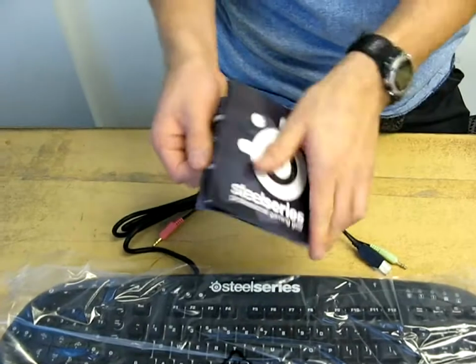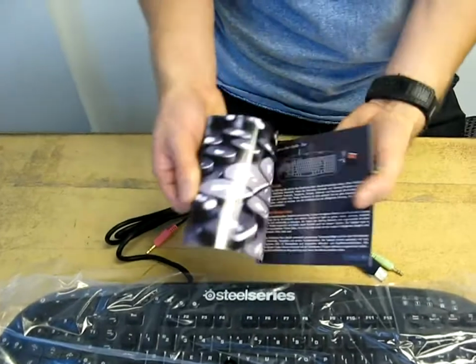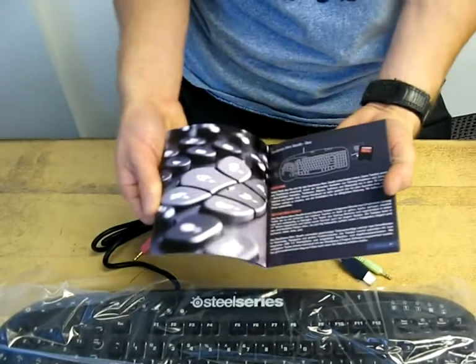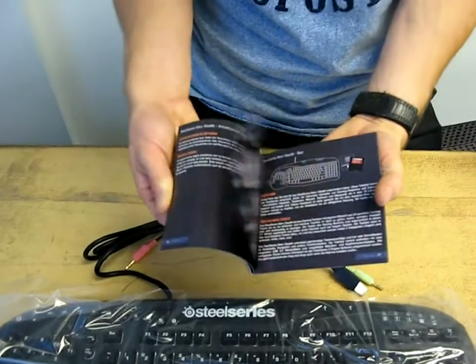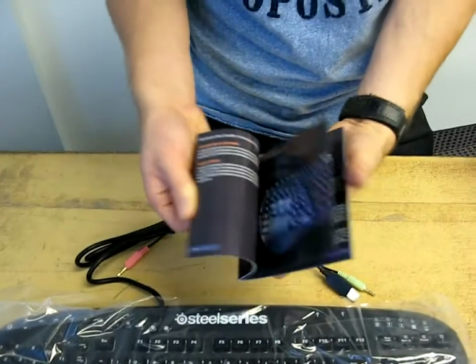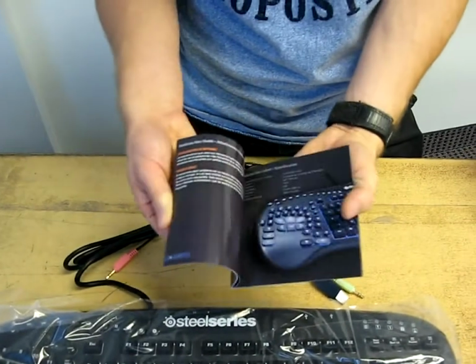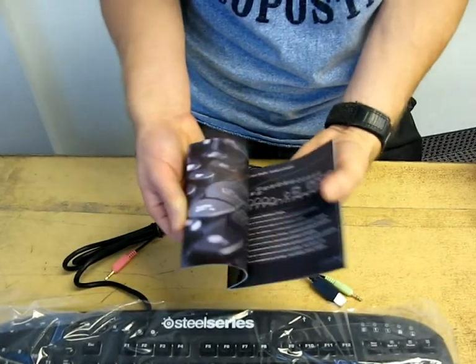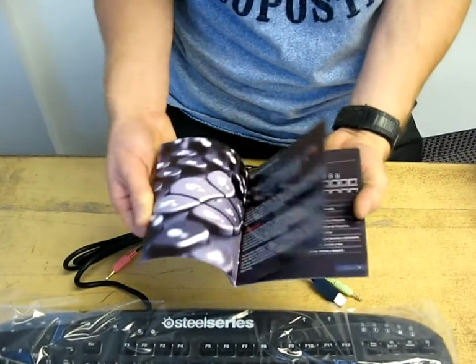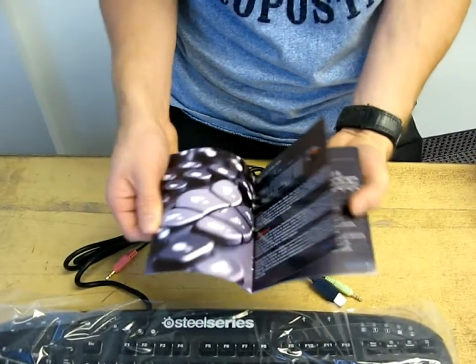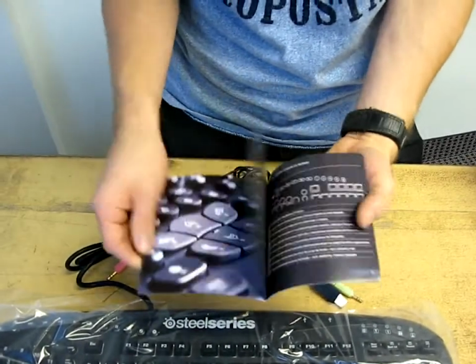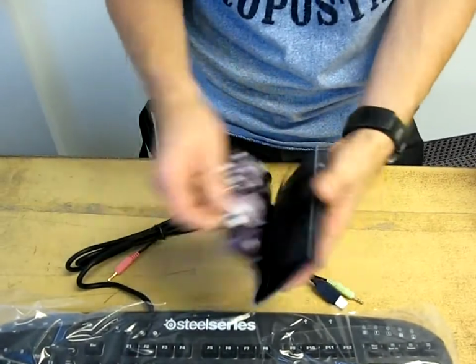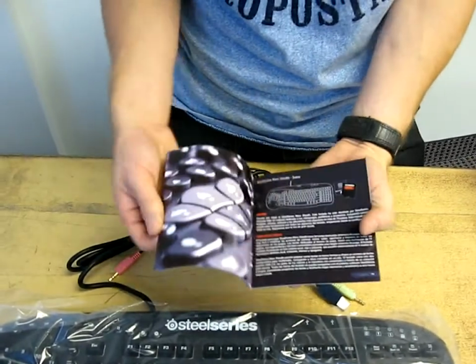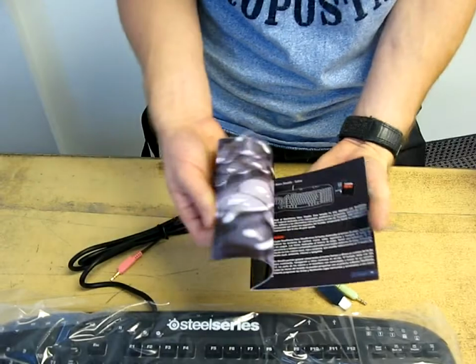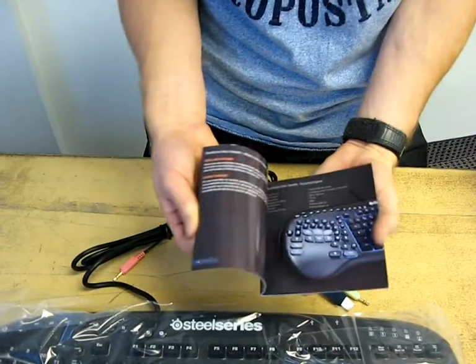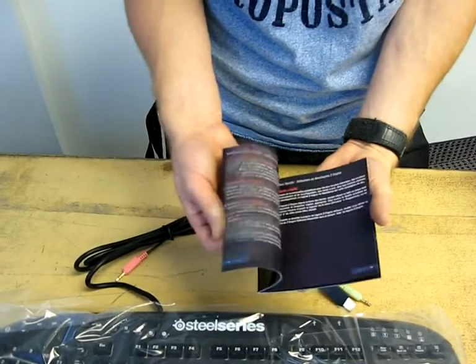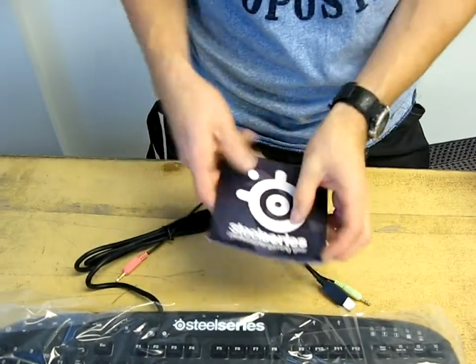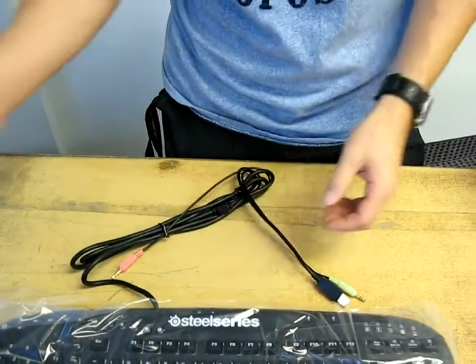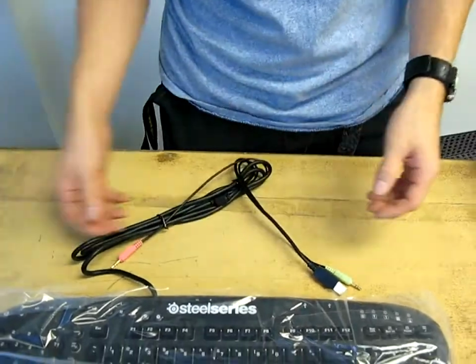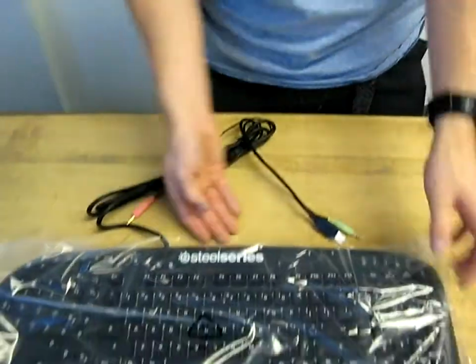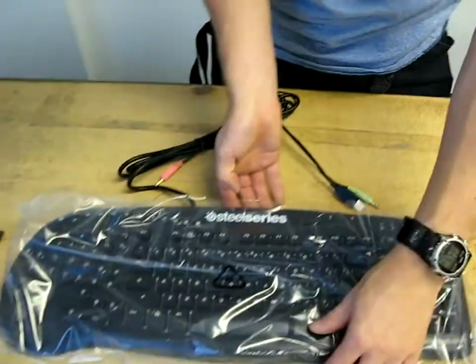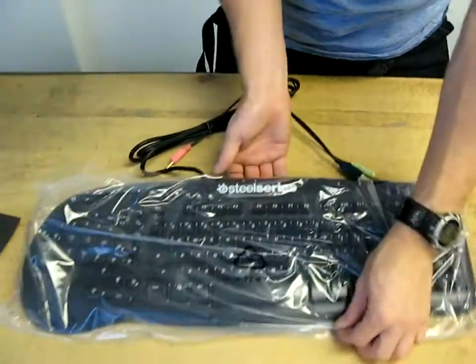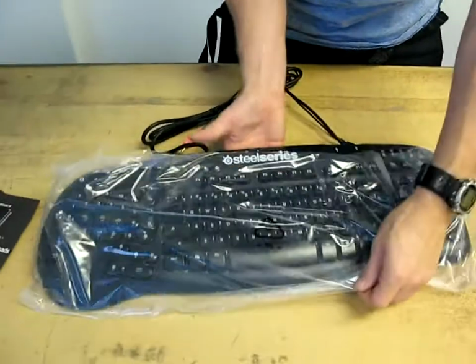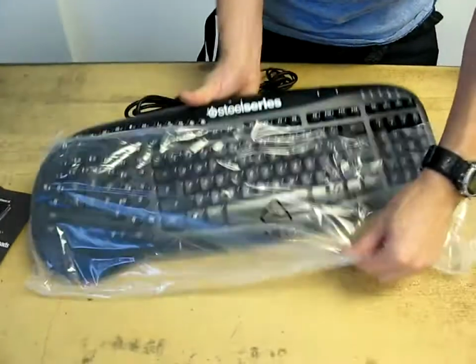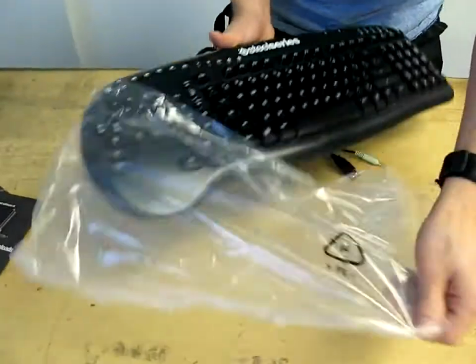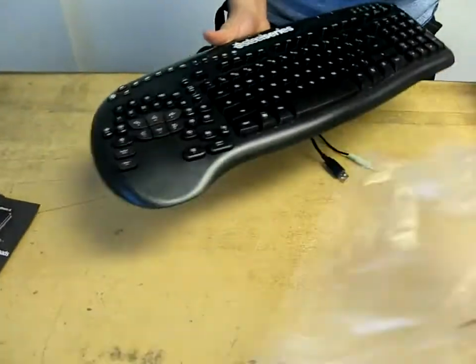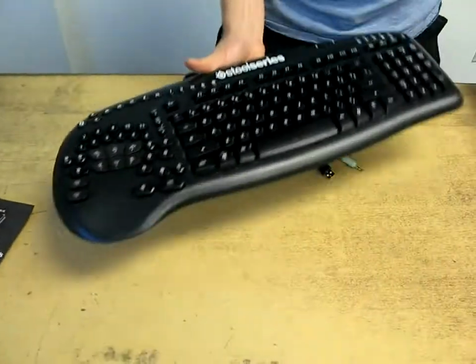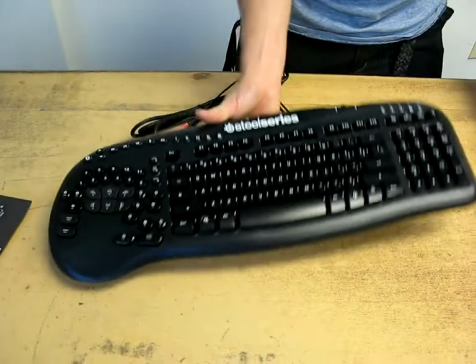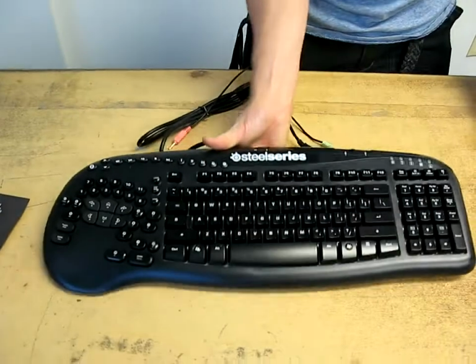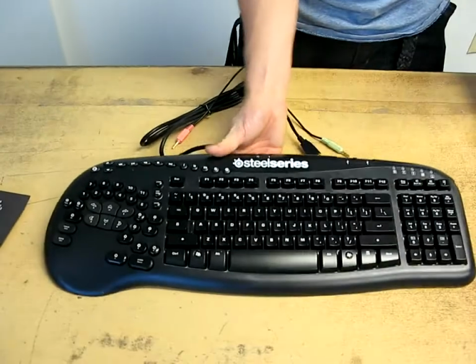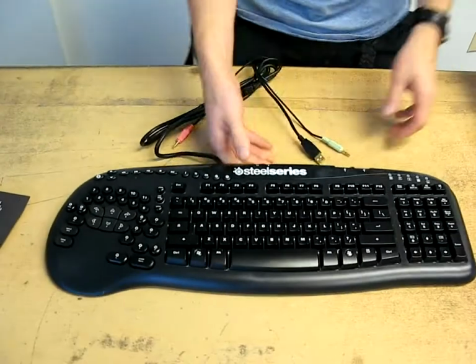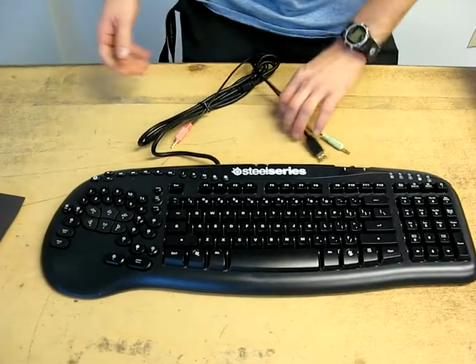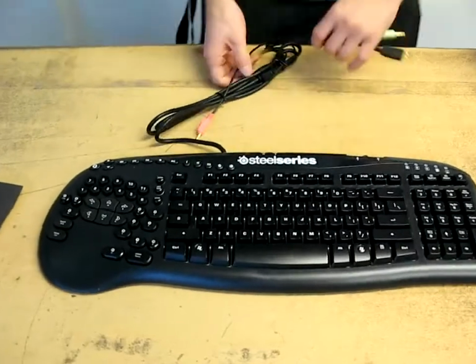And this is a manual — how to use your Merc Stealth. So the Merc Stealth is kind of like the Merc, except that it has a backlight, and I think they've changed the aesthetic of it slightly.